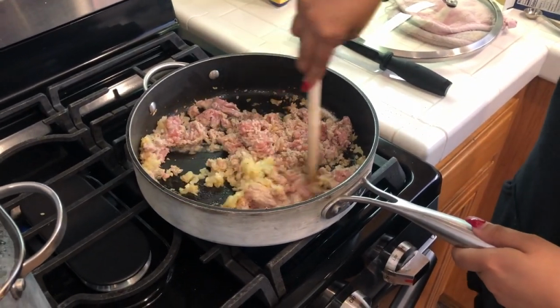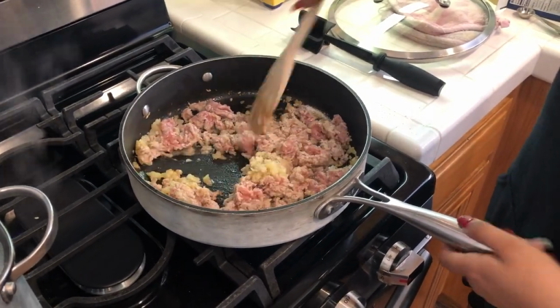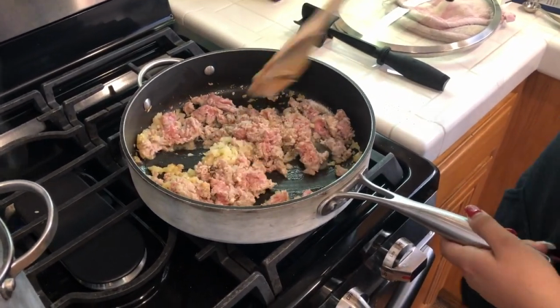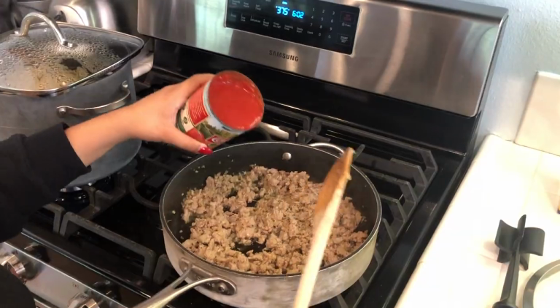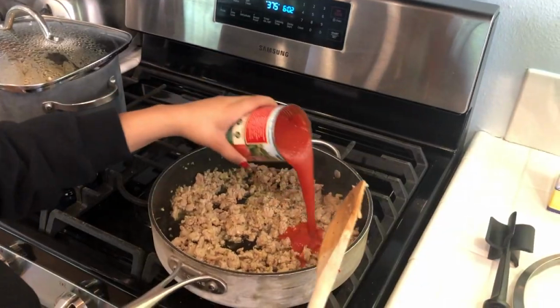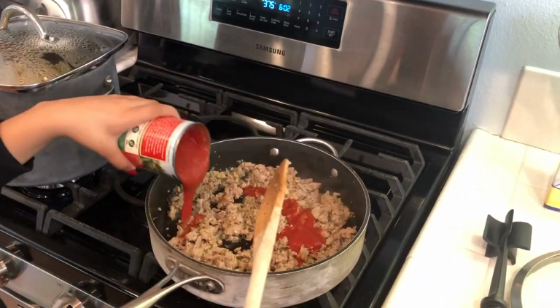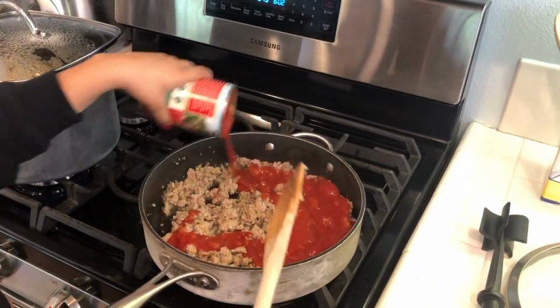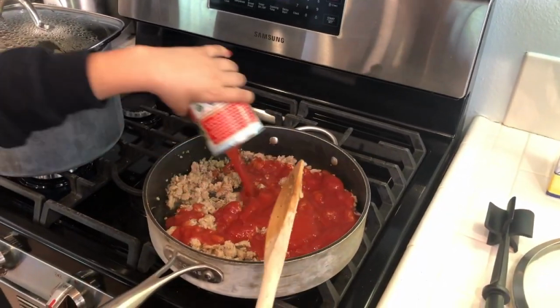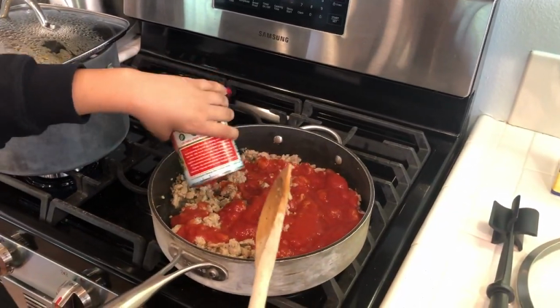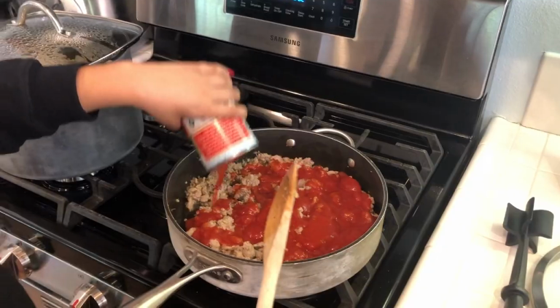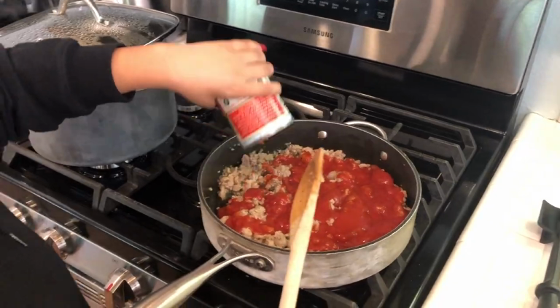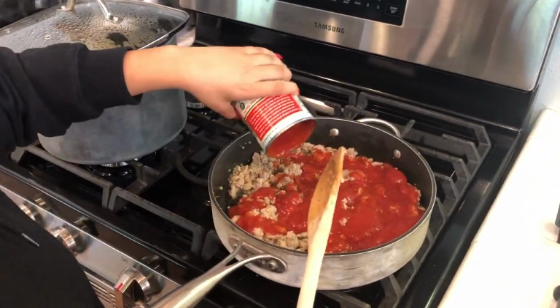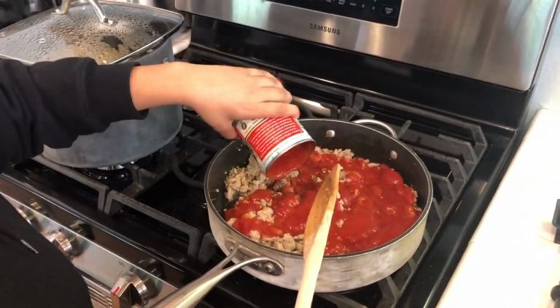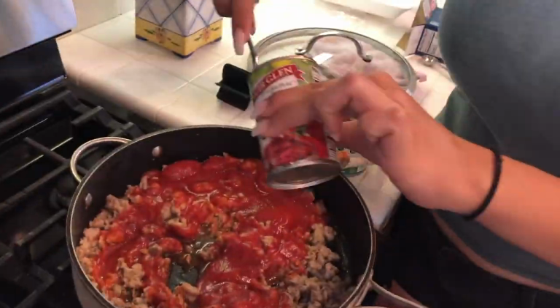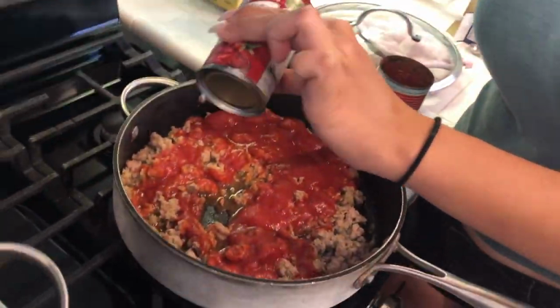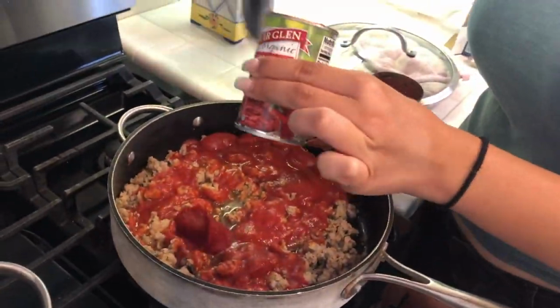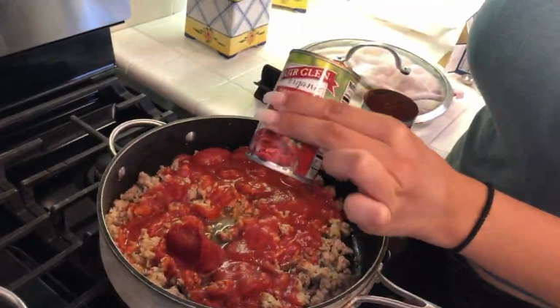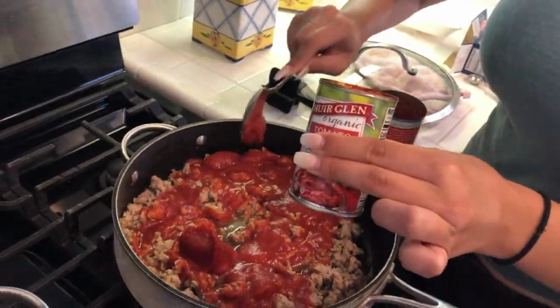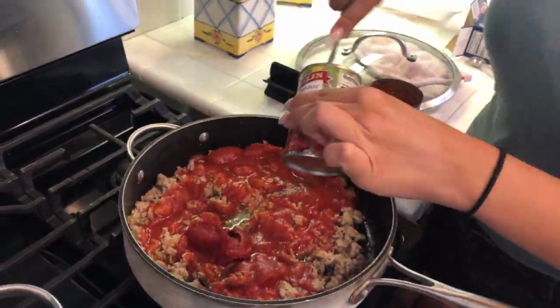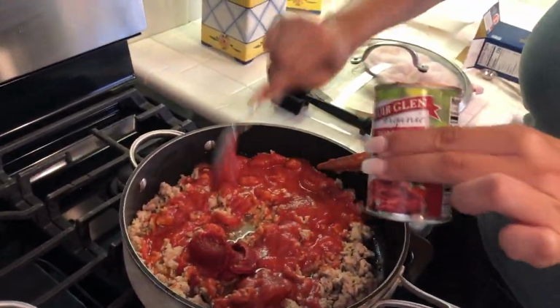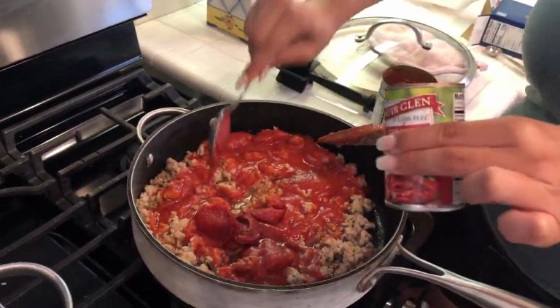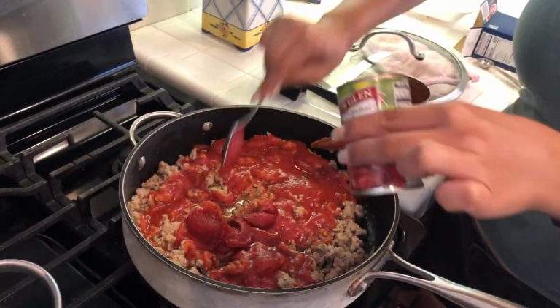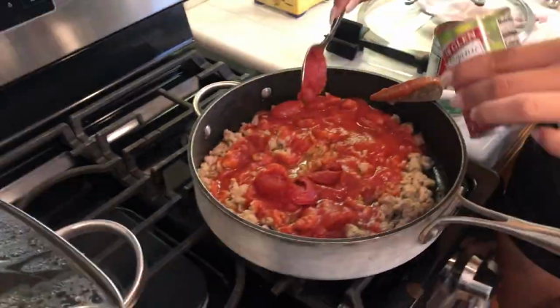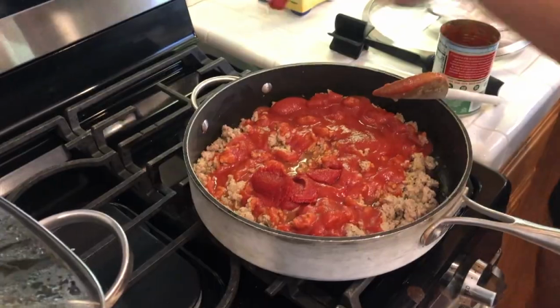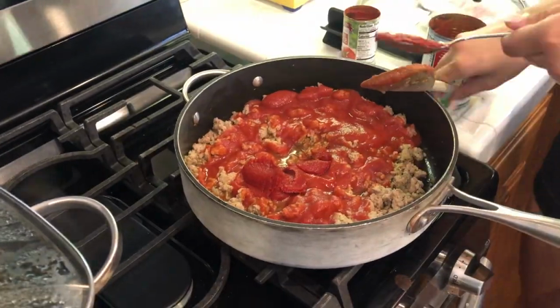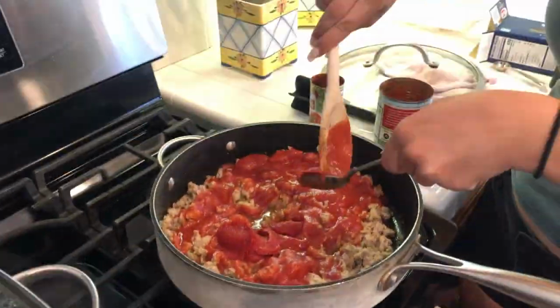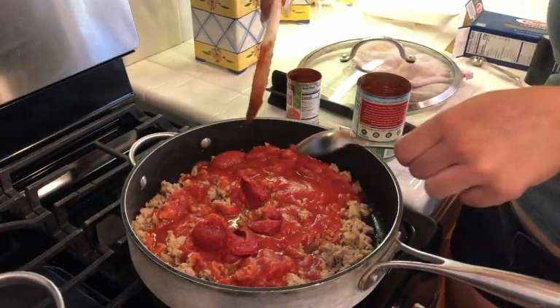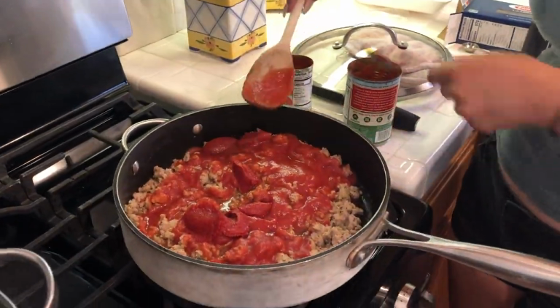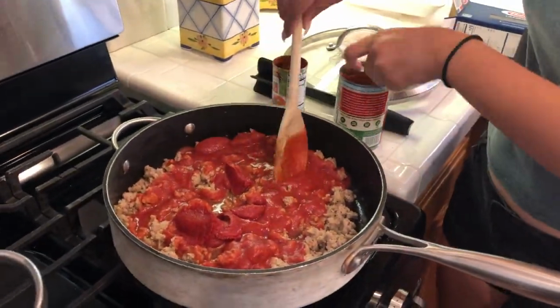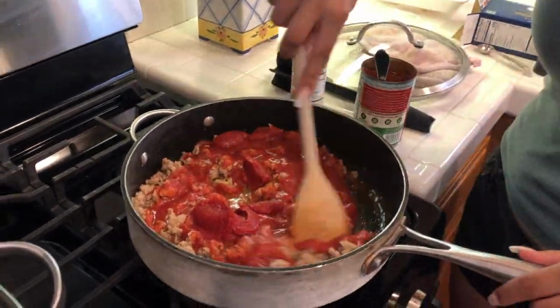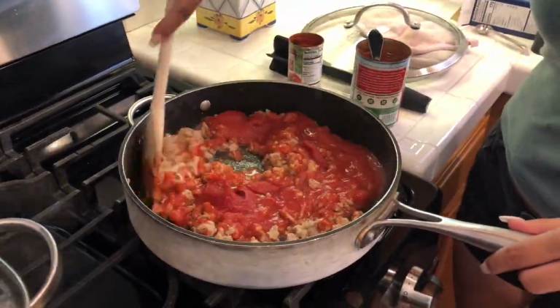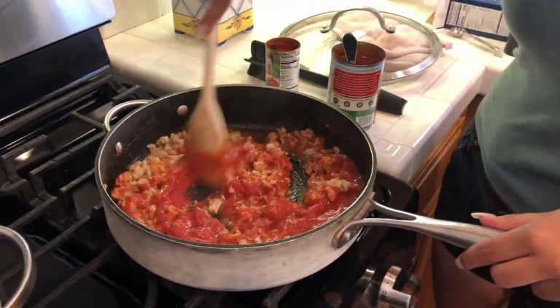Then we added tomato sauce and tomato paste and reduced the heat to medium and brought the sauce to a simmer. This was a physical change. Then we cooked down the sauce until the mixture became thick, which was also a chemical reaction.